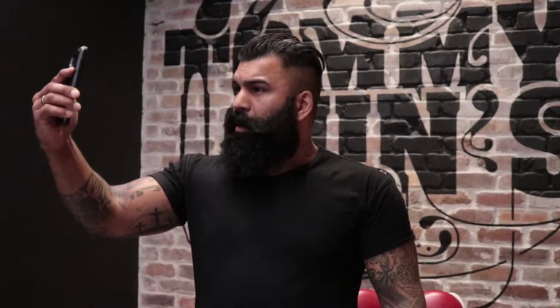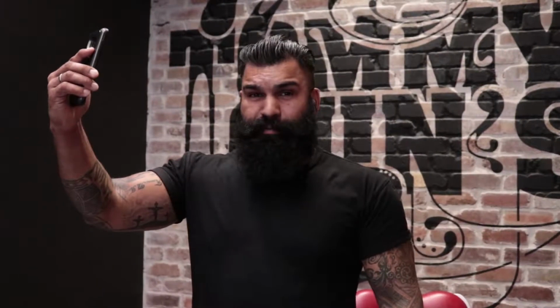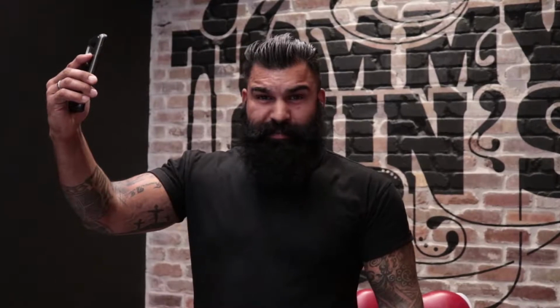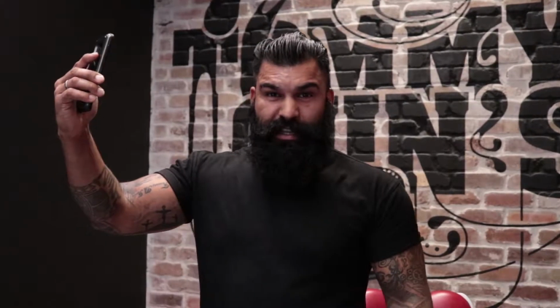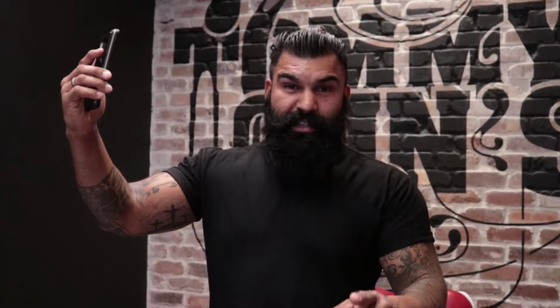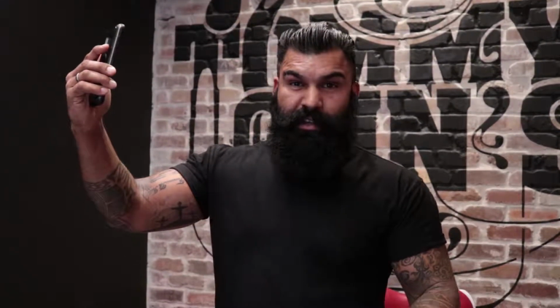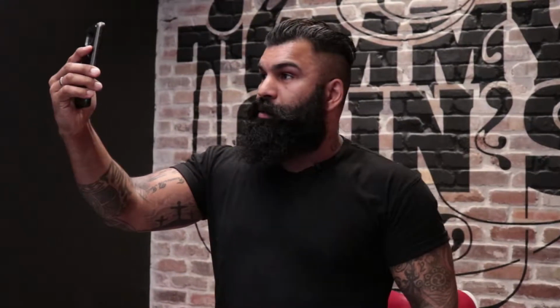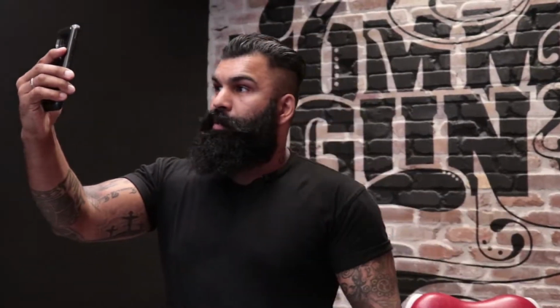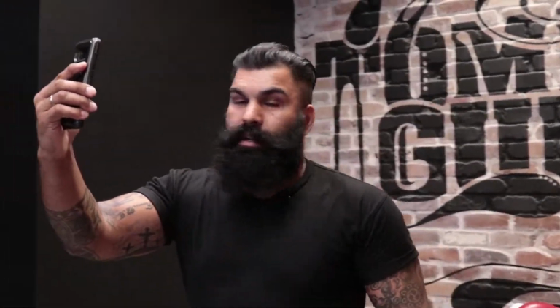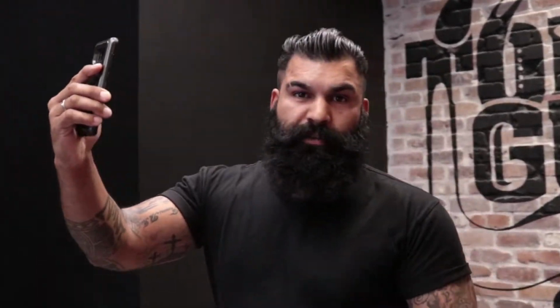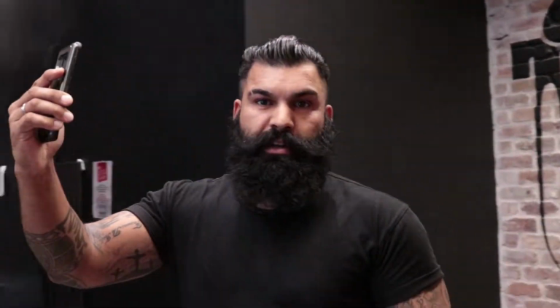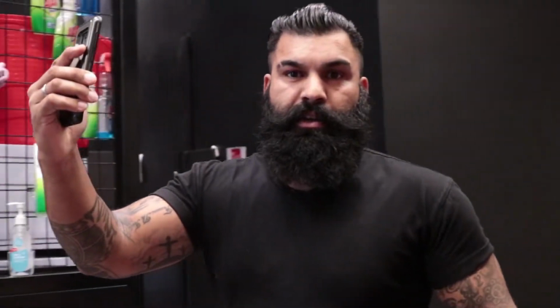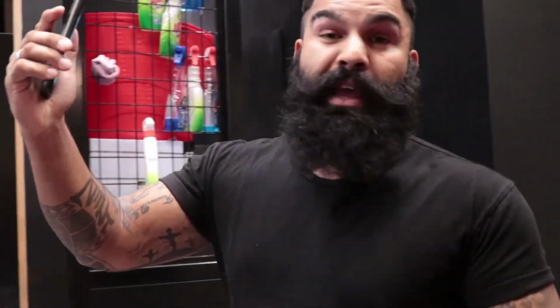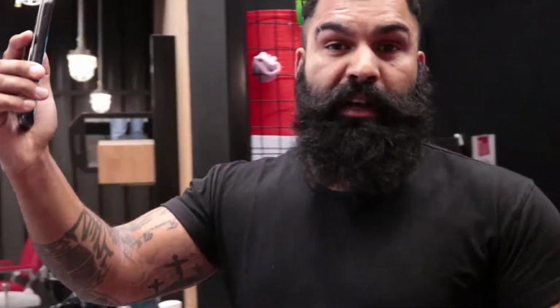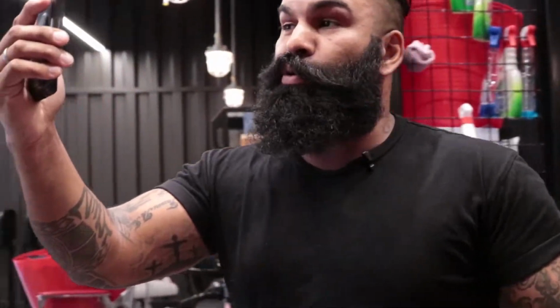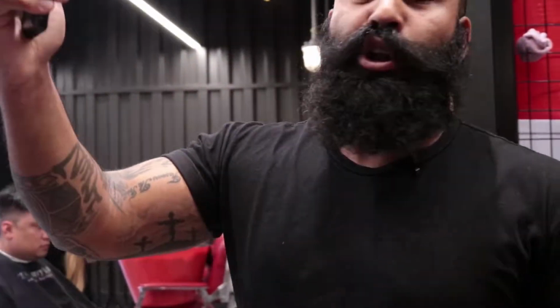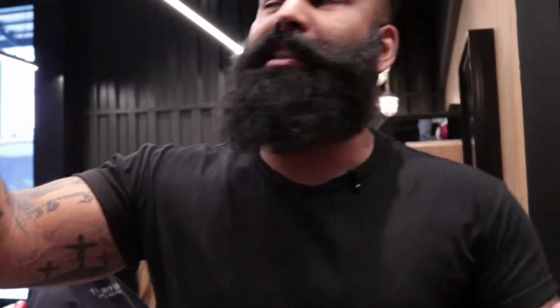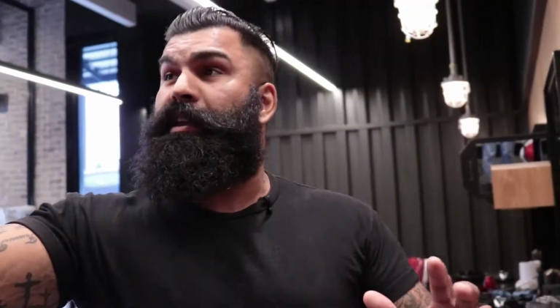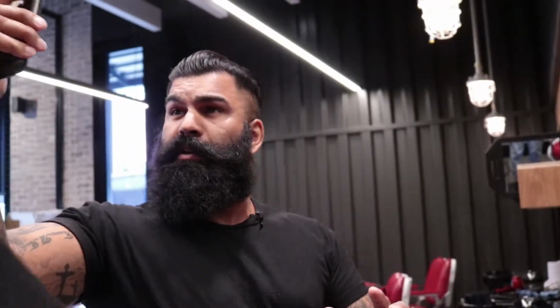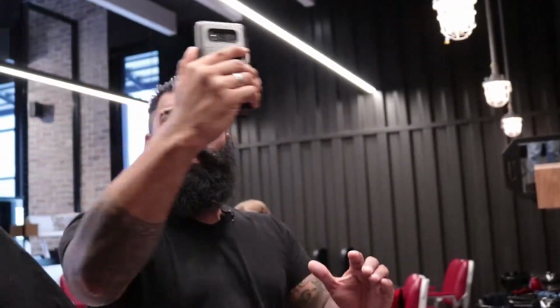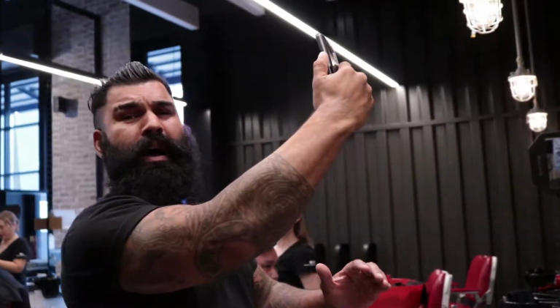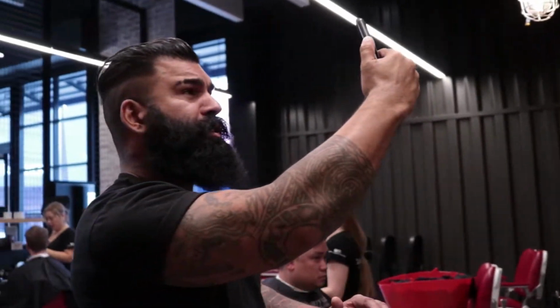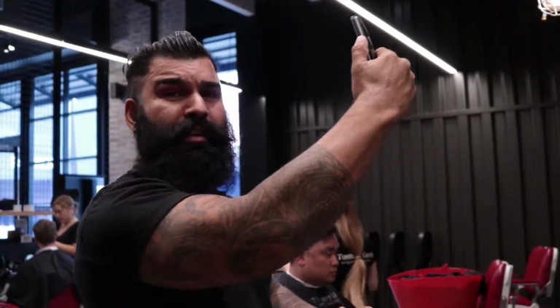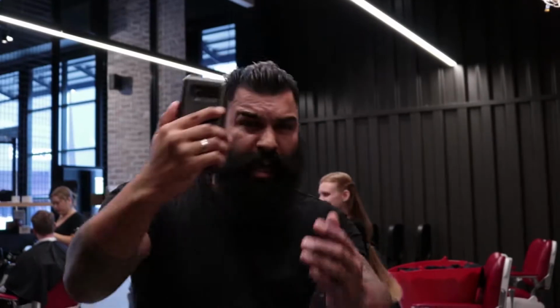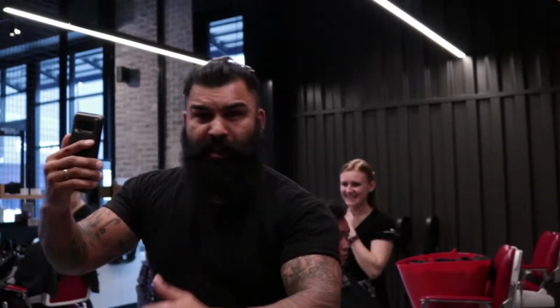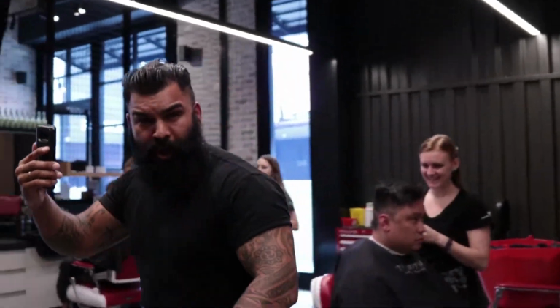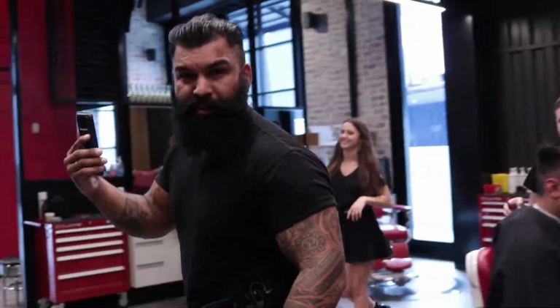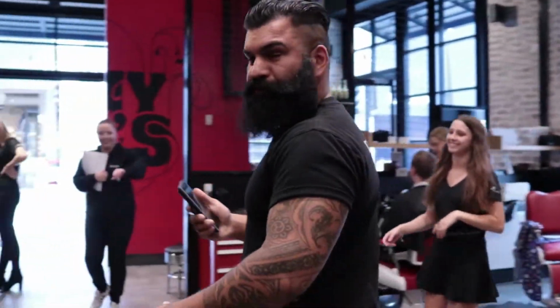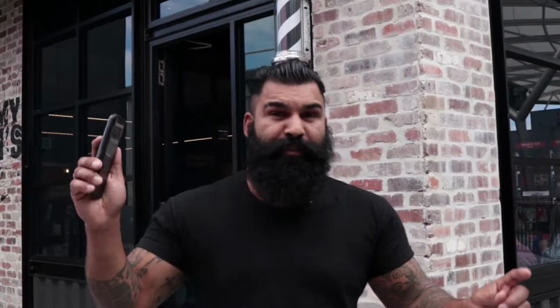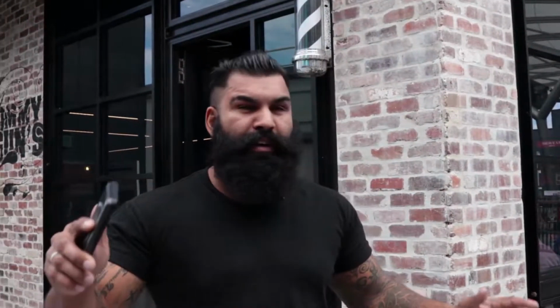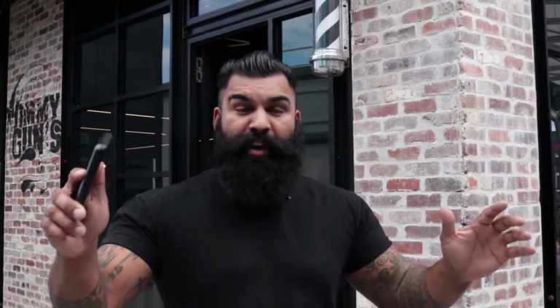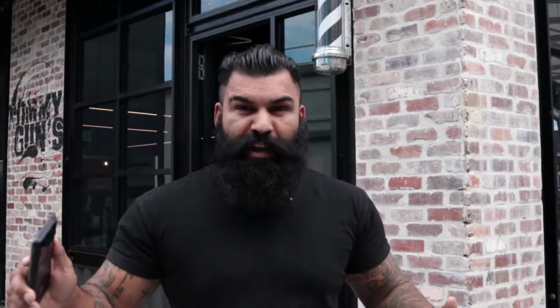Okay, first things first — lighting is key. So let's try and find some natural light to illuminate the beard. We want it to sparkle. Come with me, we'll go outside. I found the natural lighting.